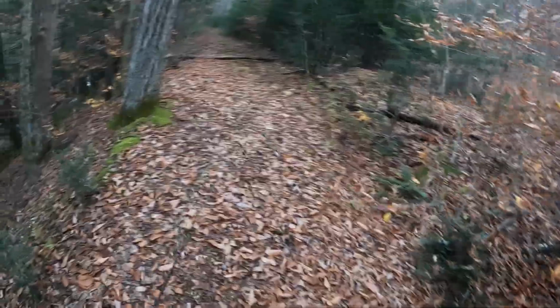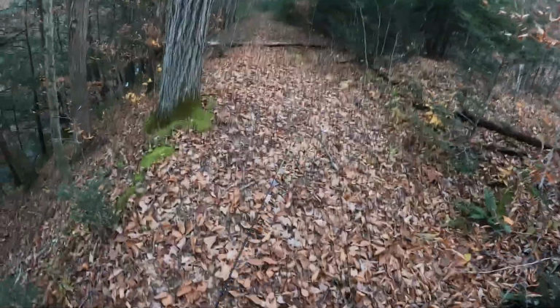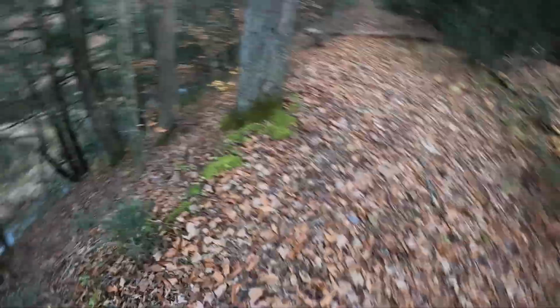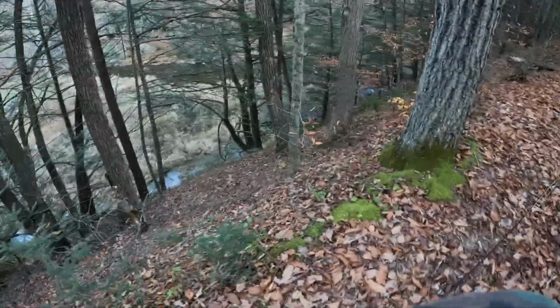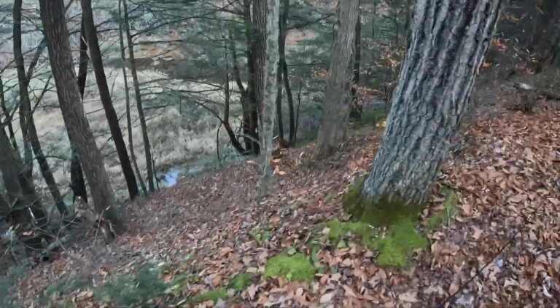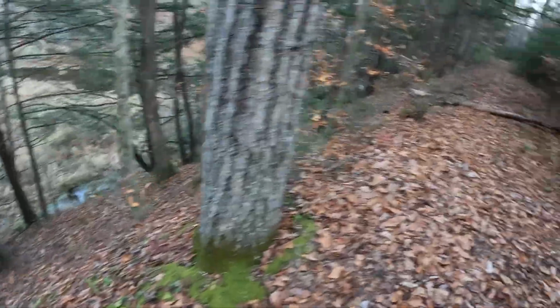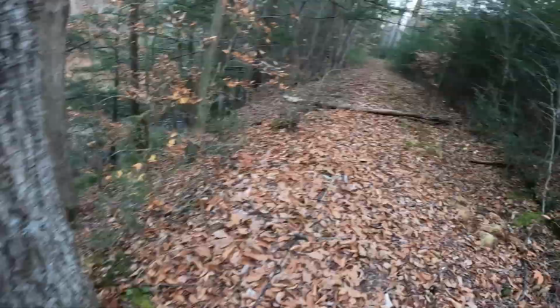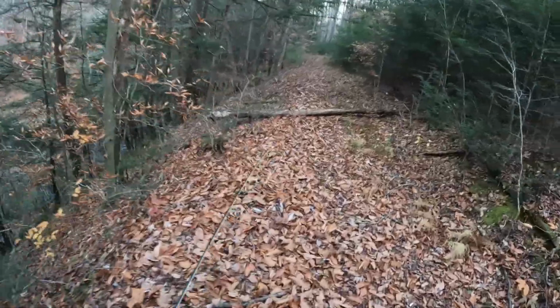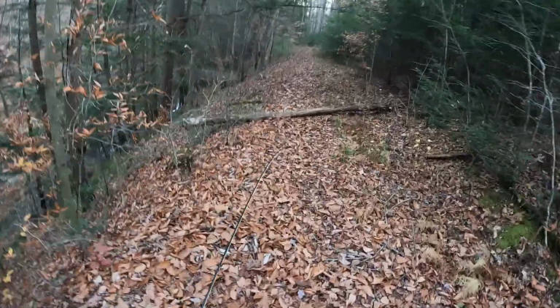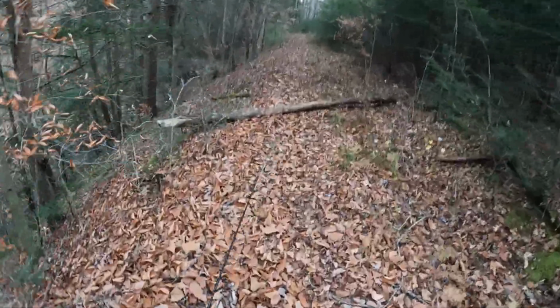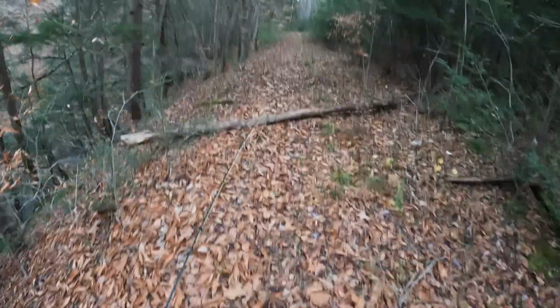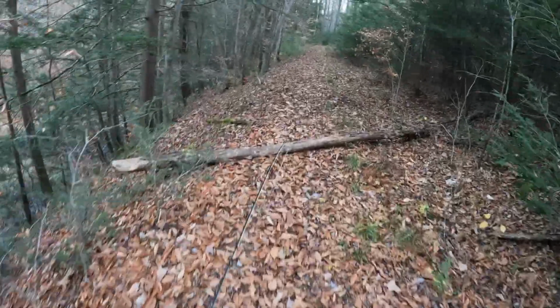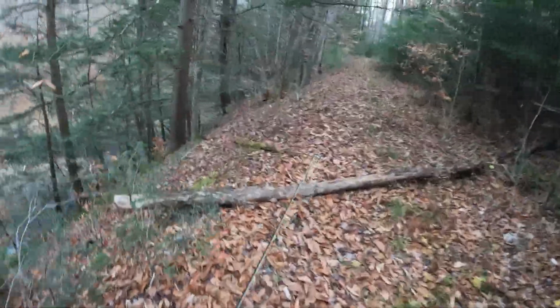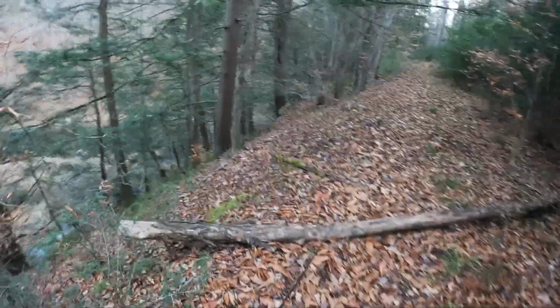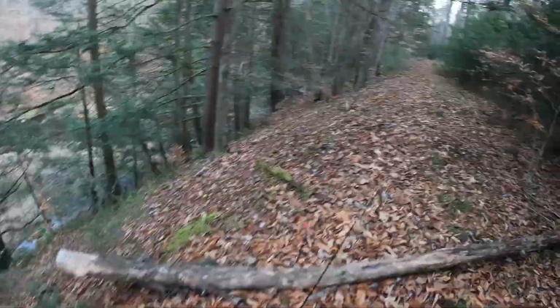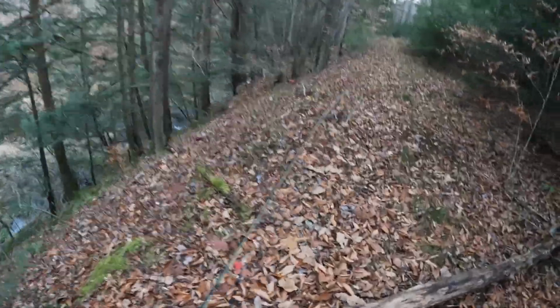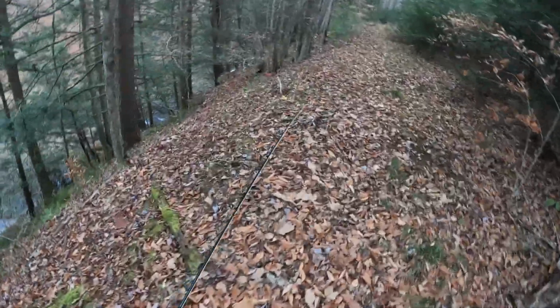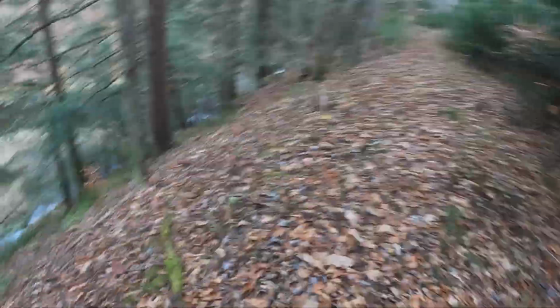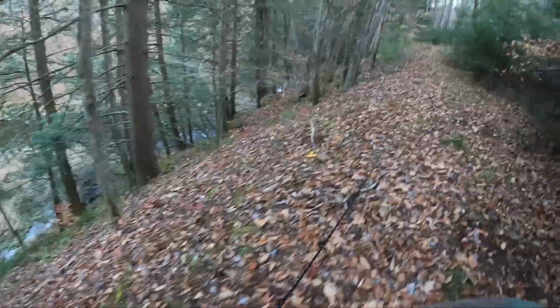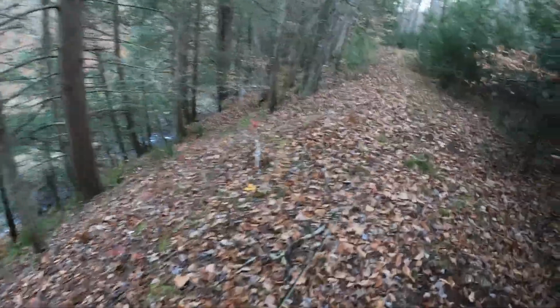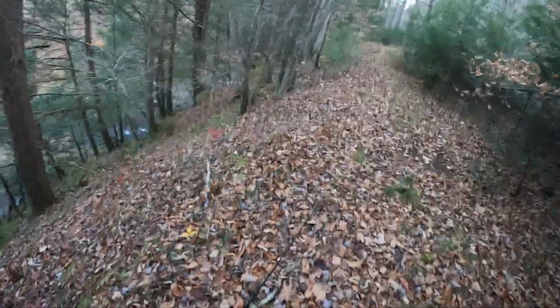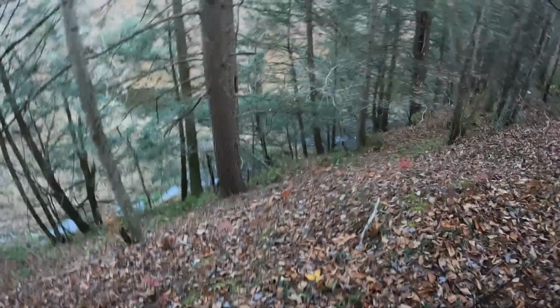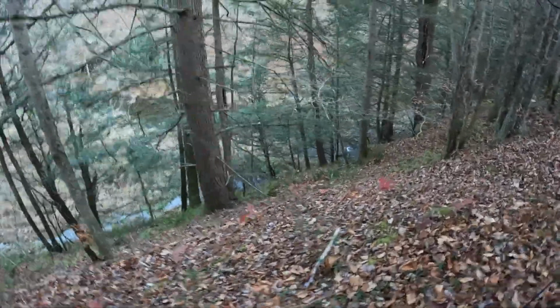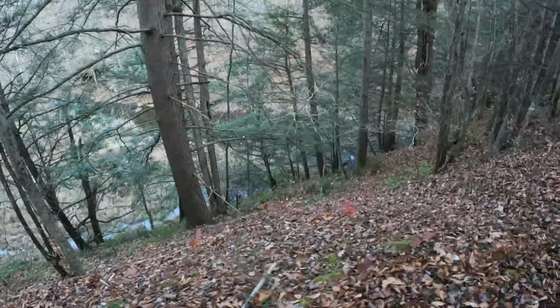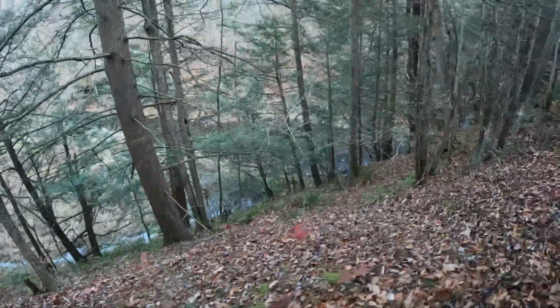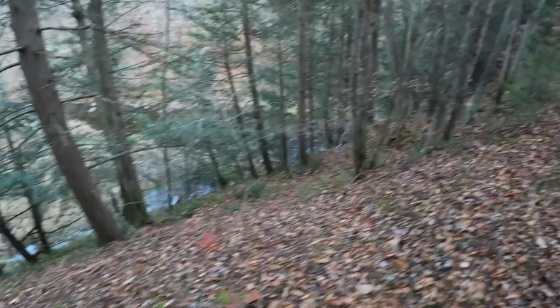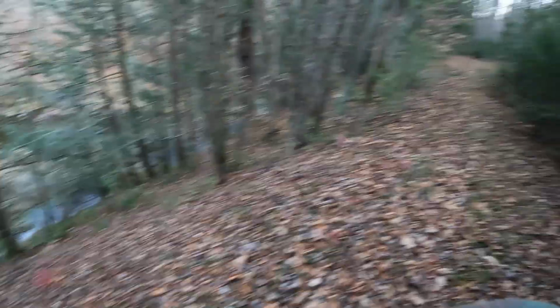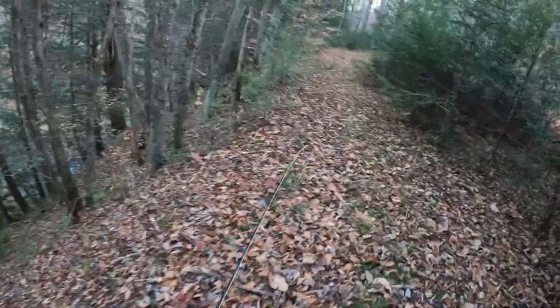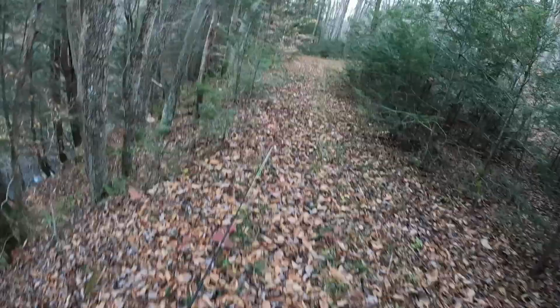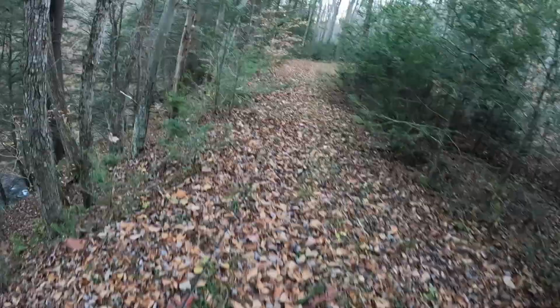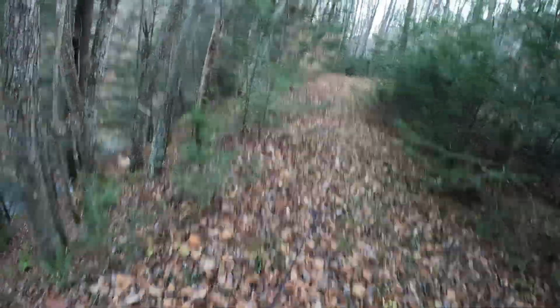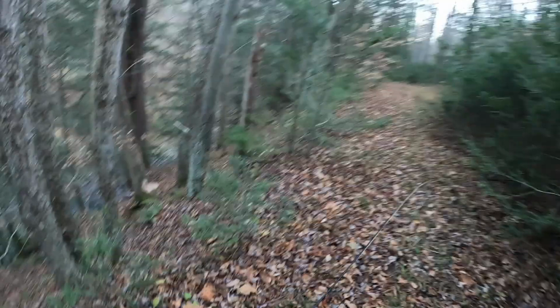A new trail — way better than climbing the mountain.